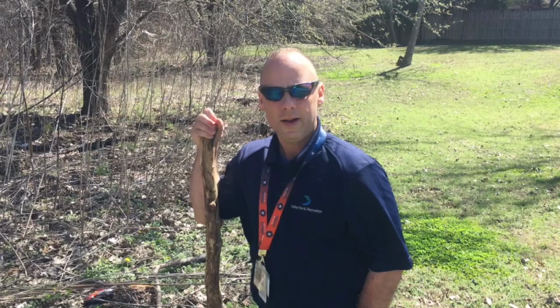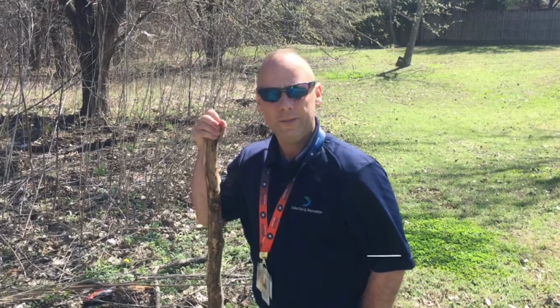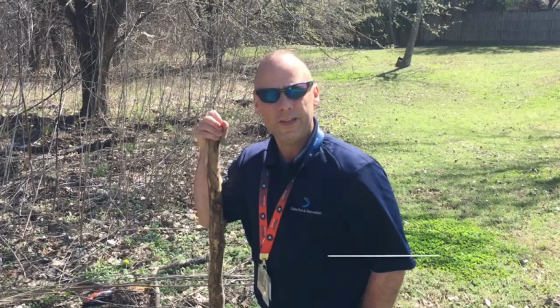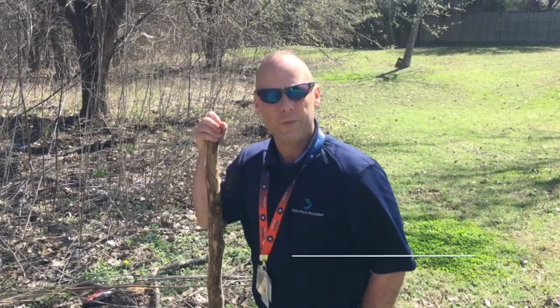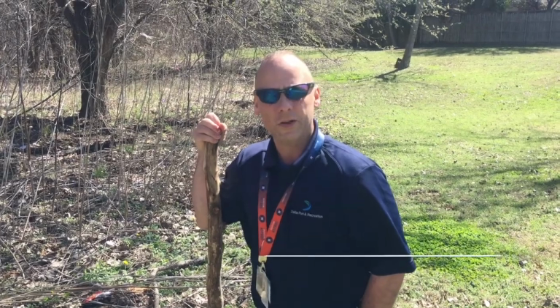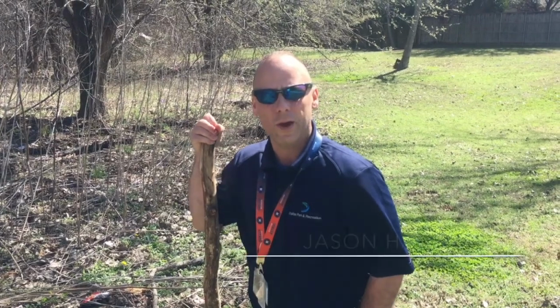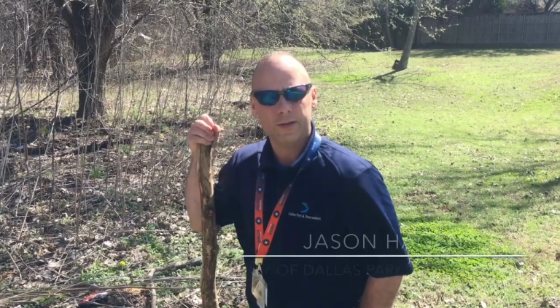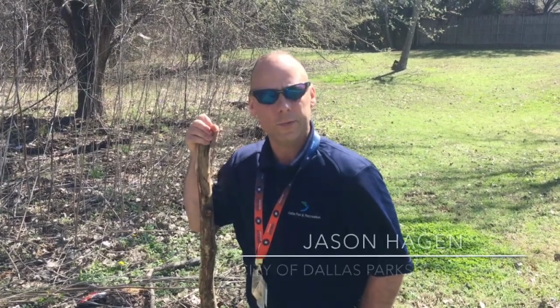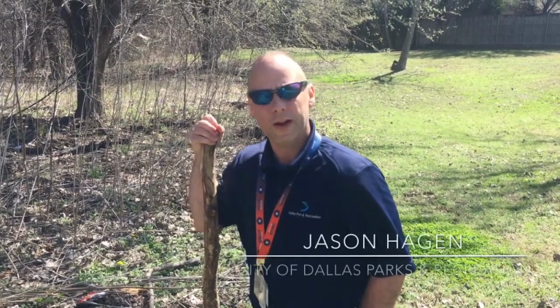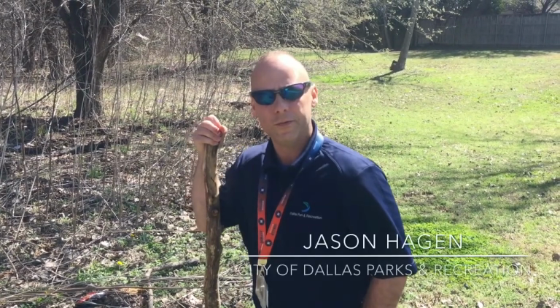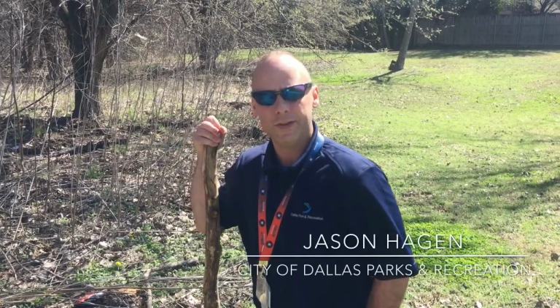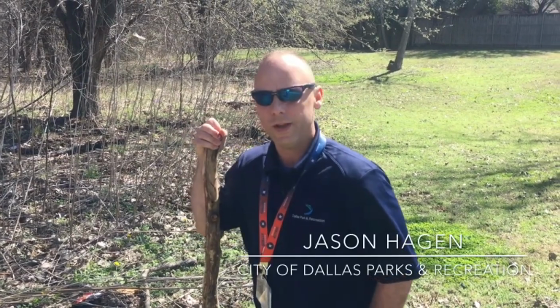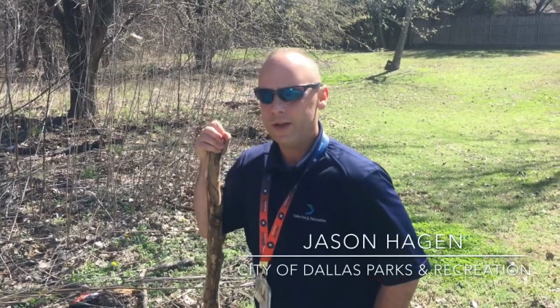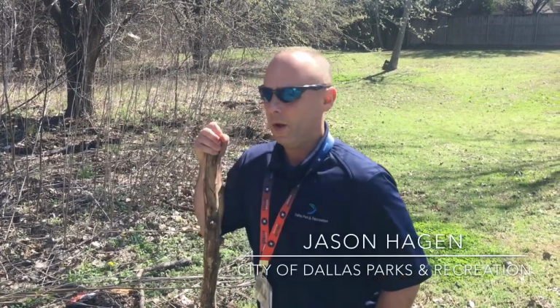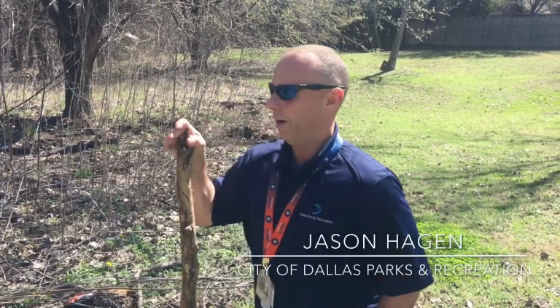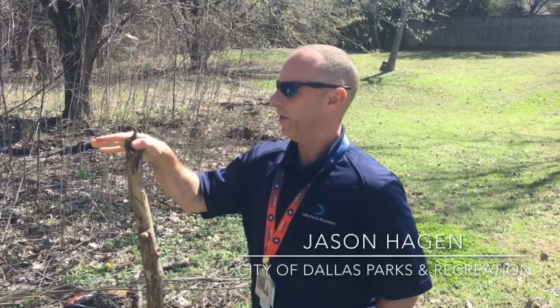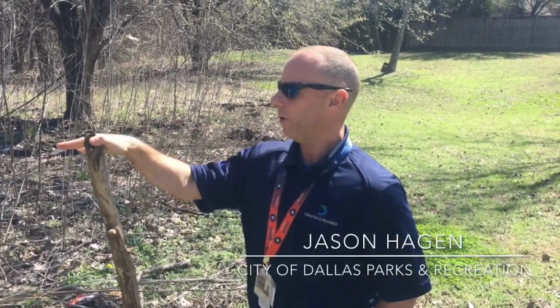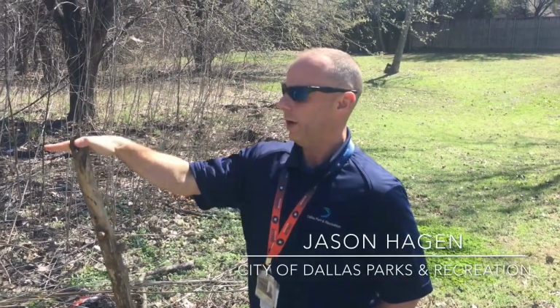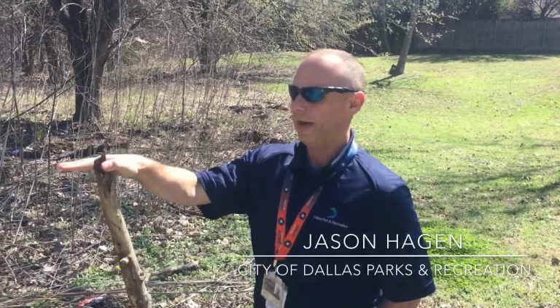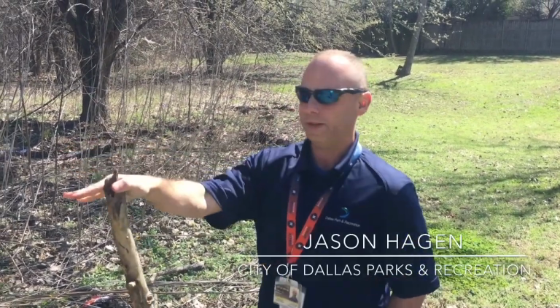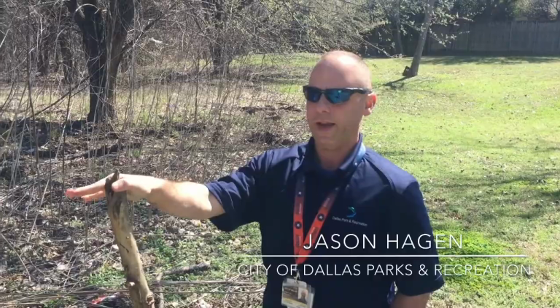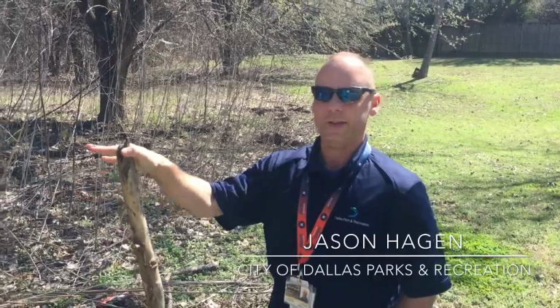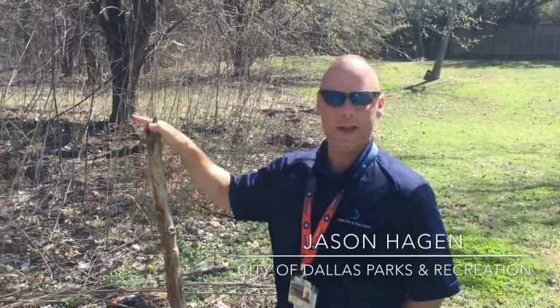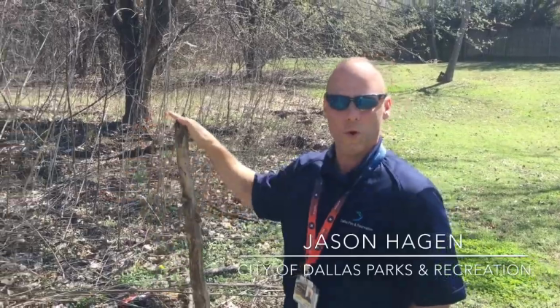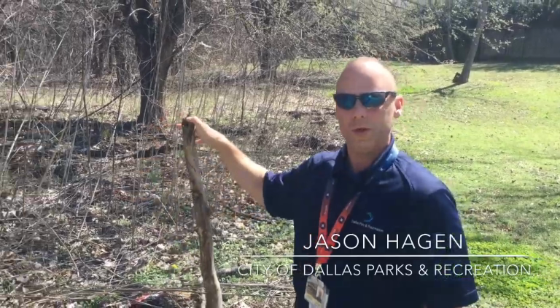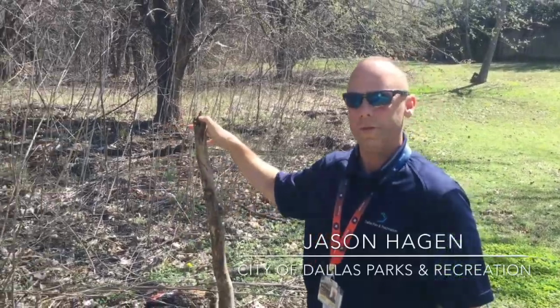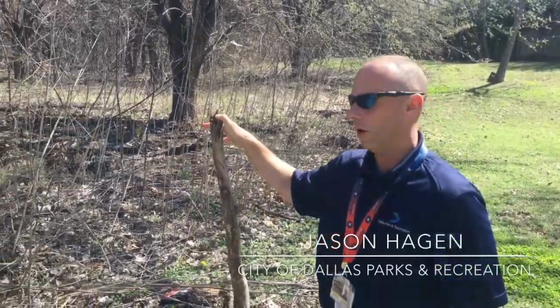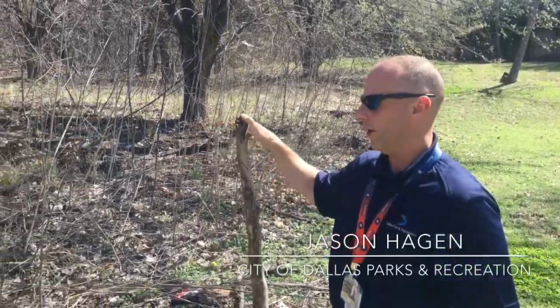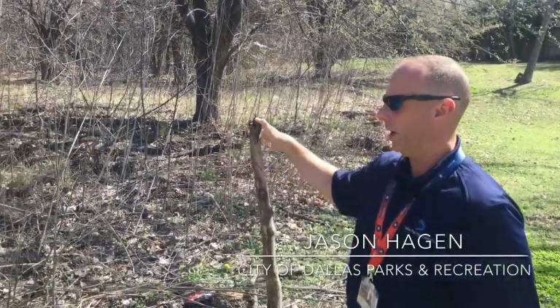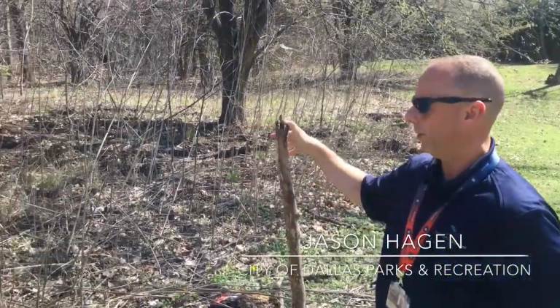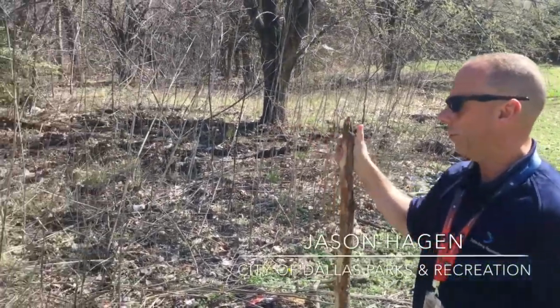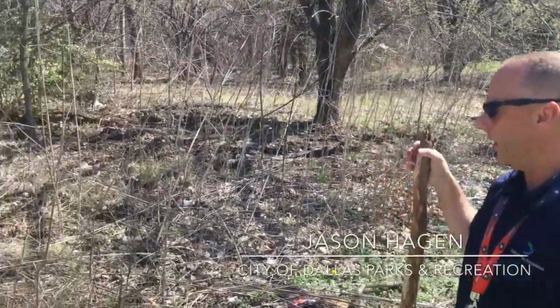I'm Jason with Parks and Rec, the supervisor for this area. I'm going to talk real quick about snakes and what to look for when you're coming through the brush.